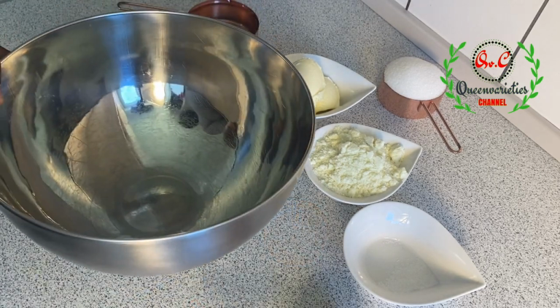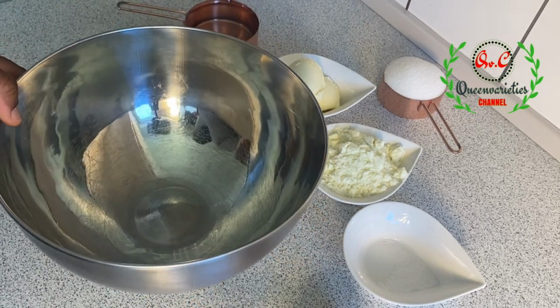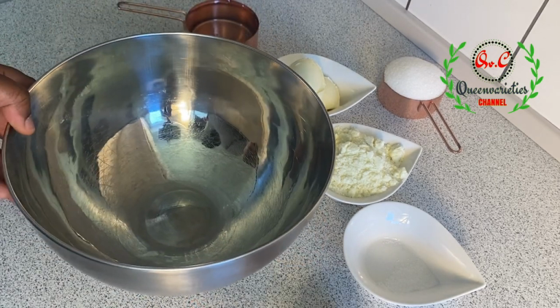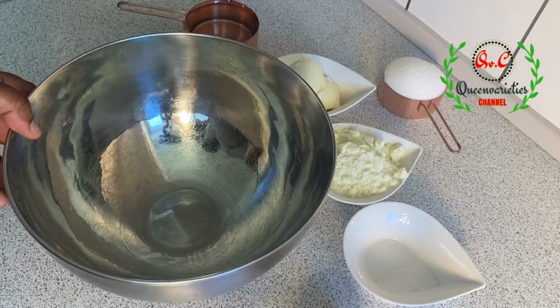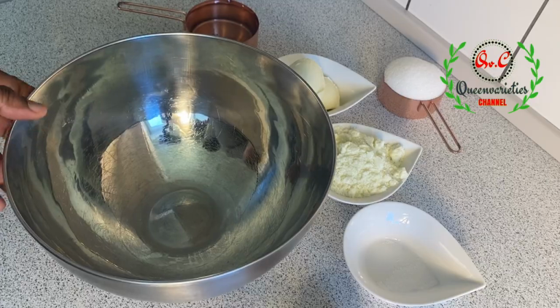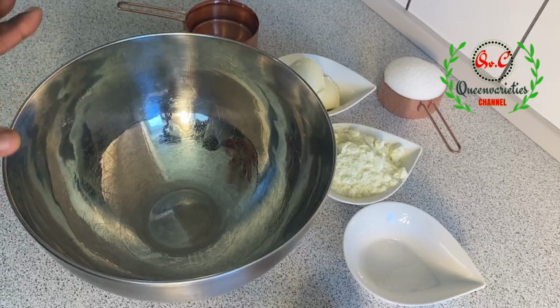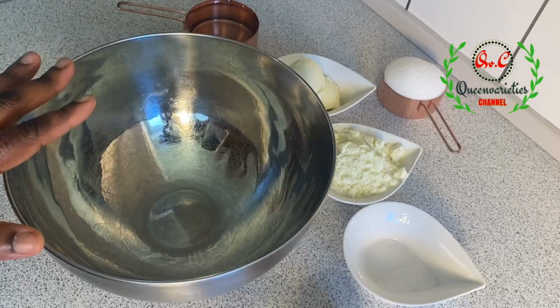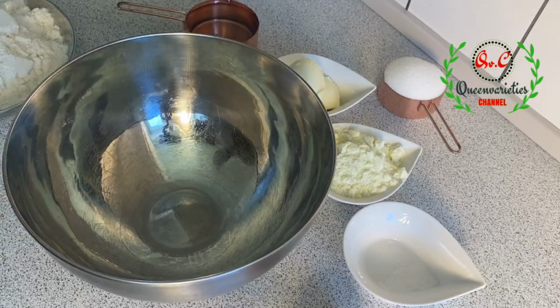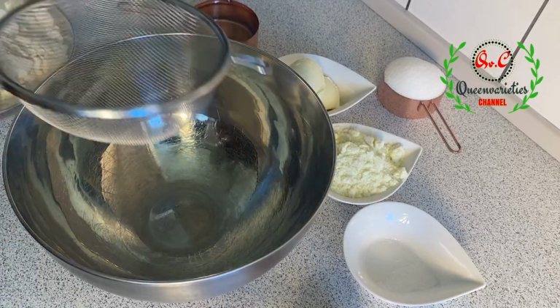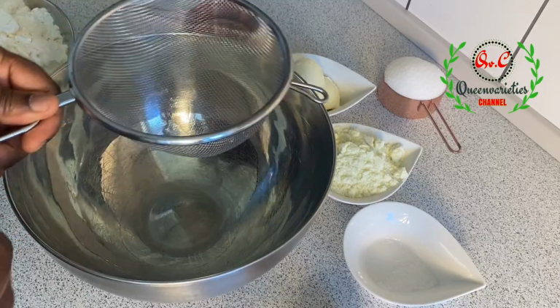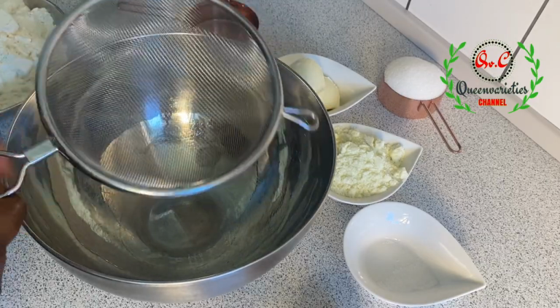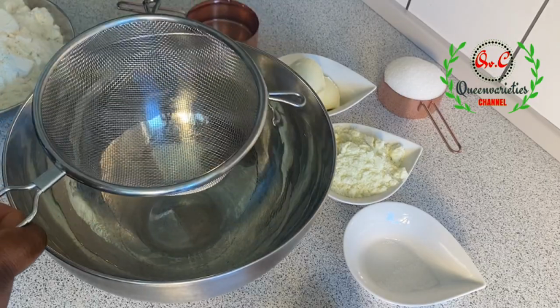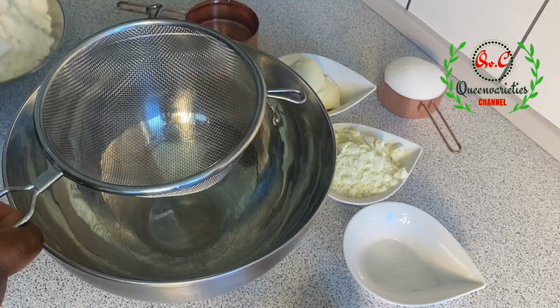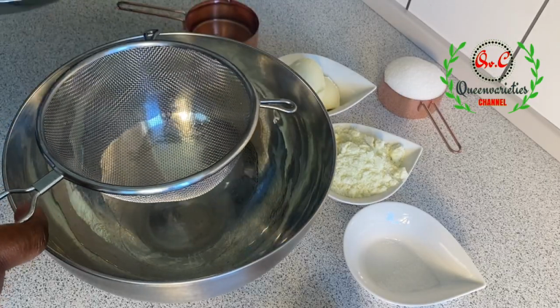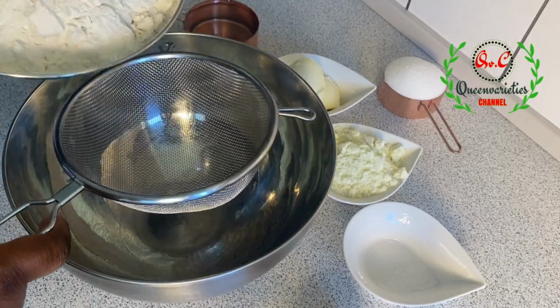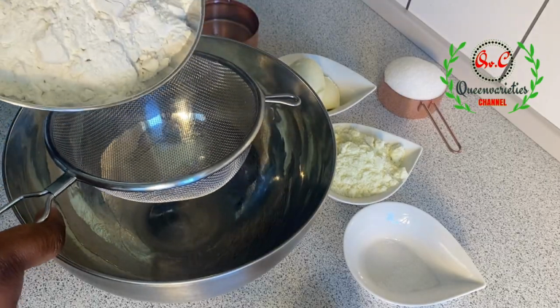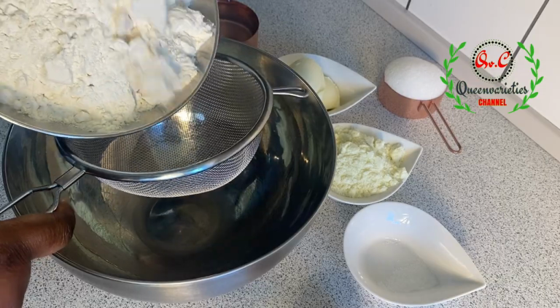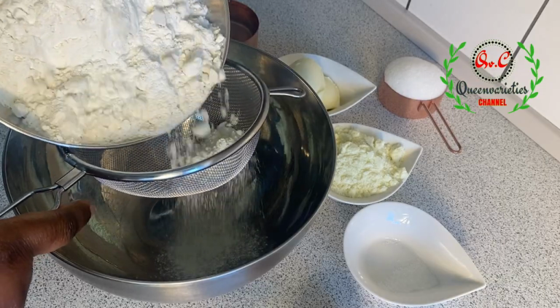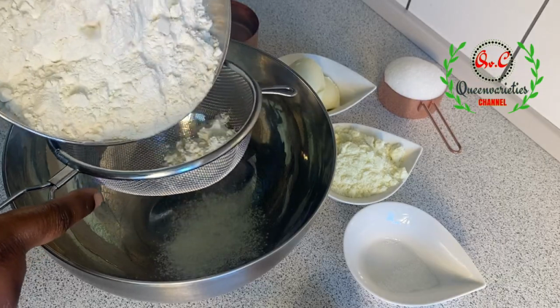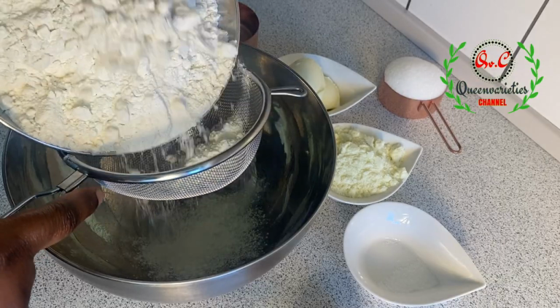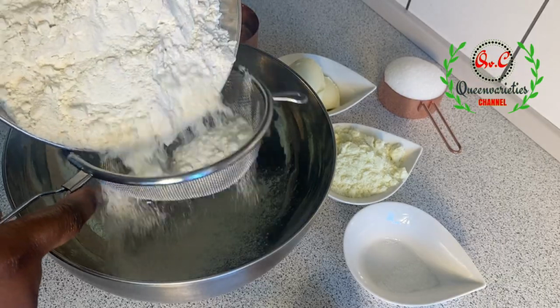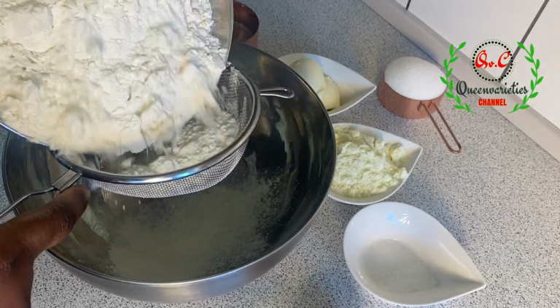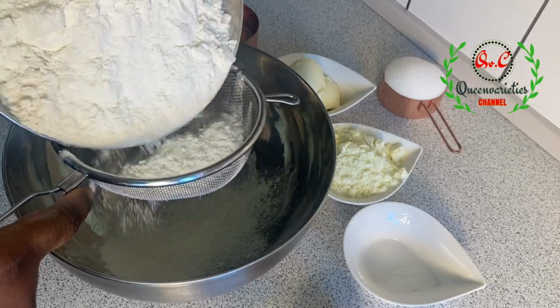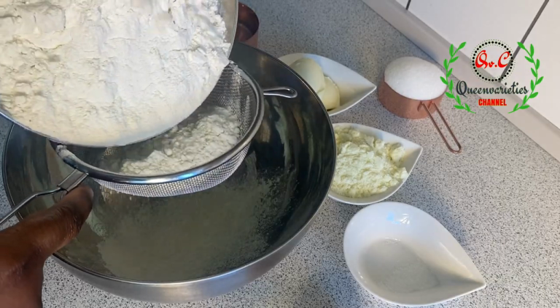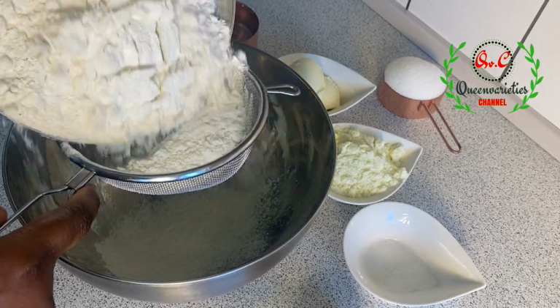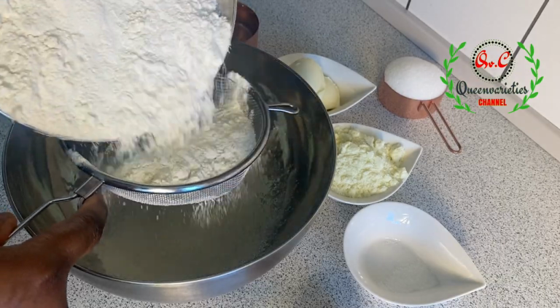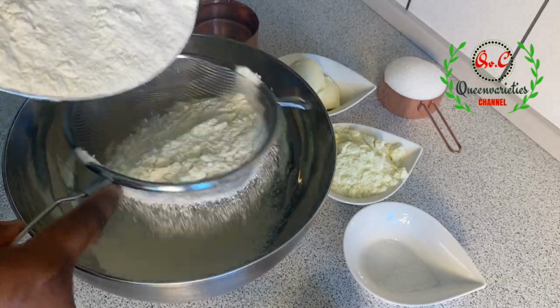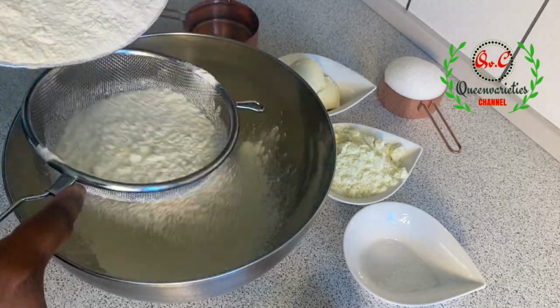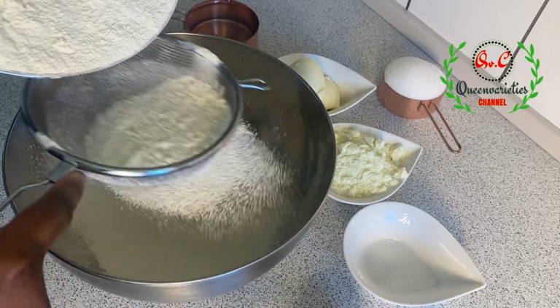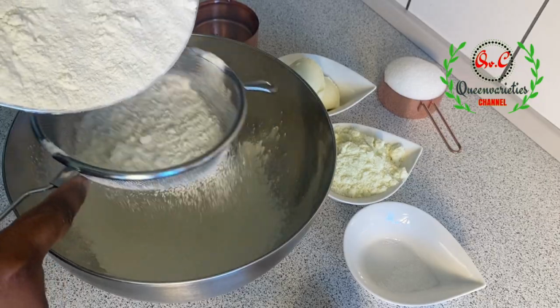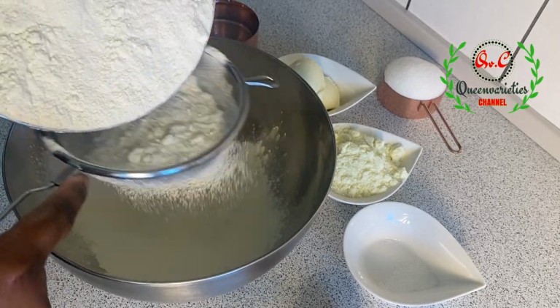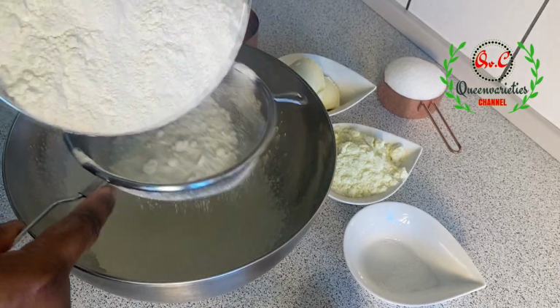I'll go ahead and introduce a new bowl and place my sieve here. I have always told you how important it is to sift your ingredients — I can't stress that enough in my recipes. Please make sure you sift your ingredients.